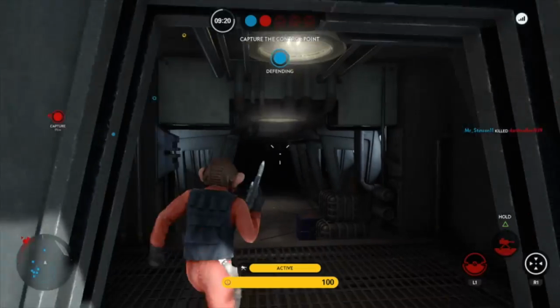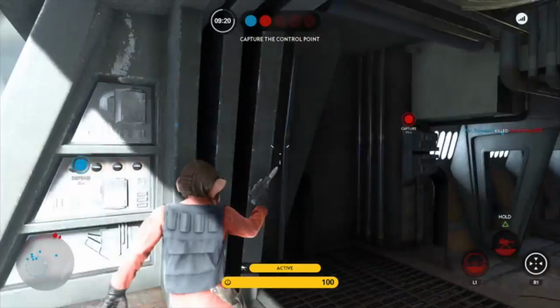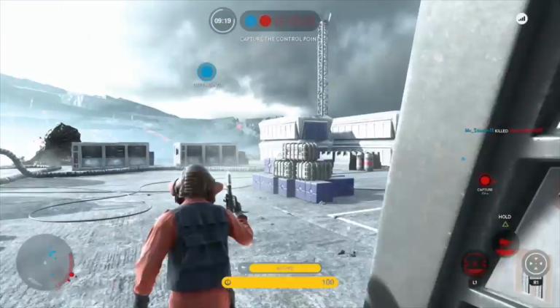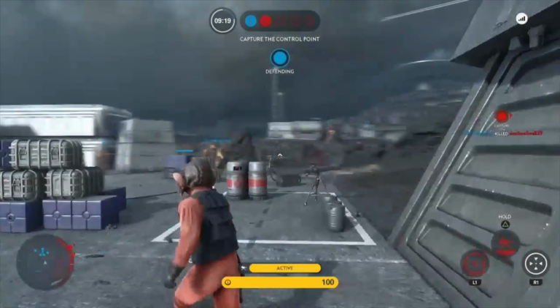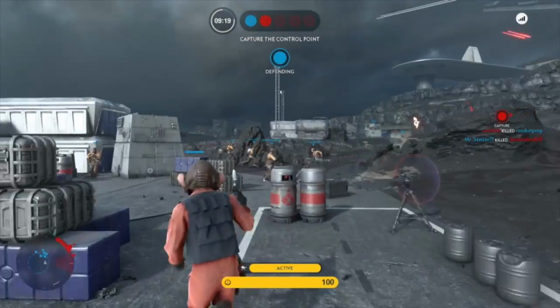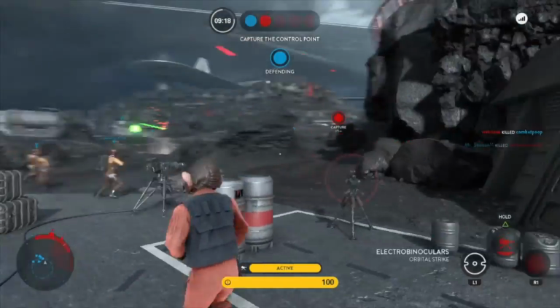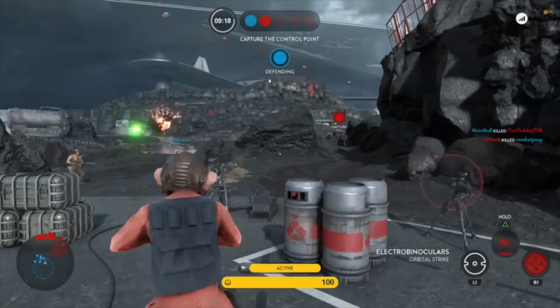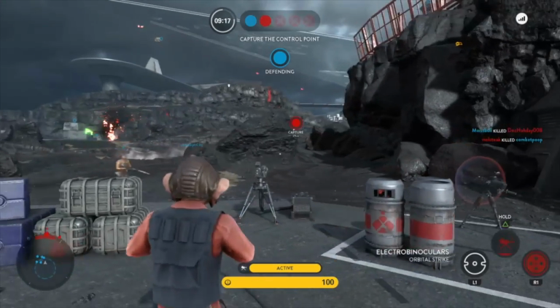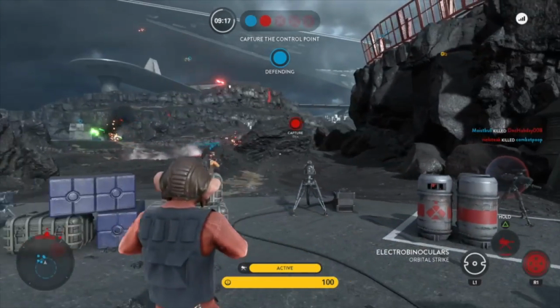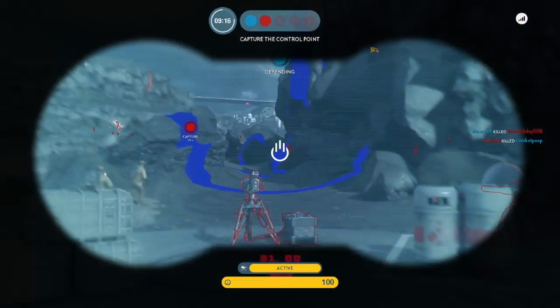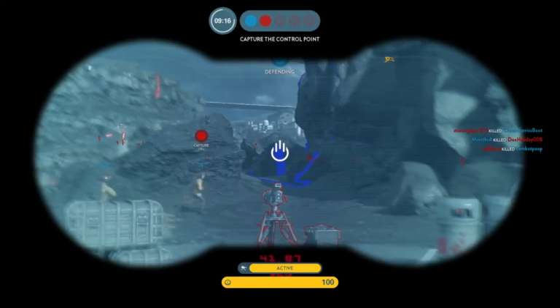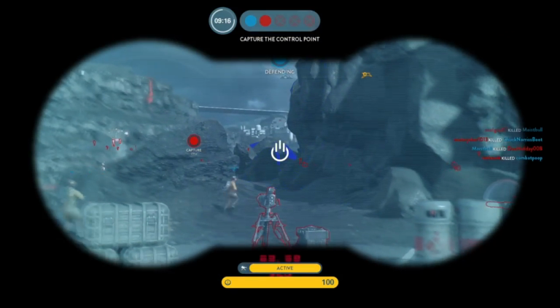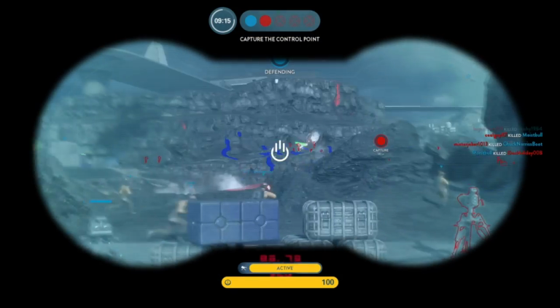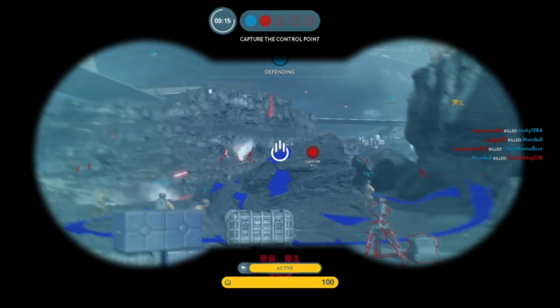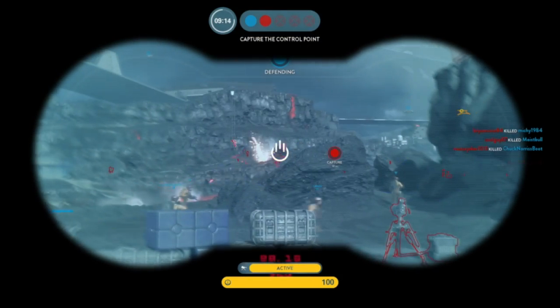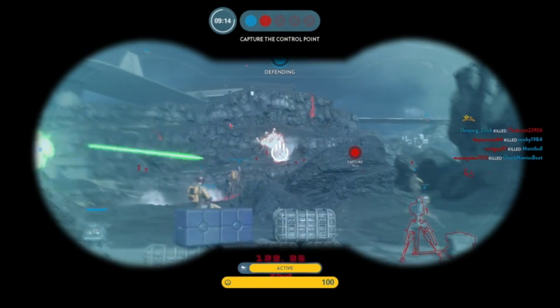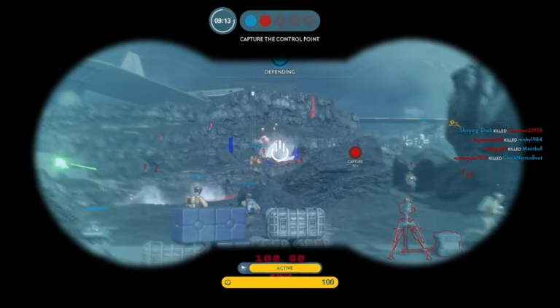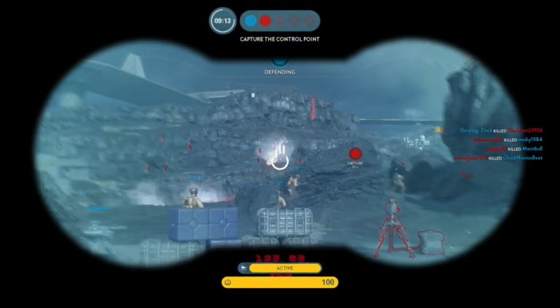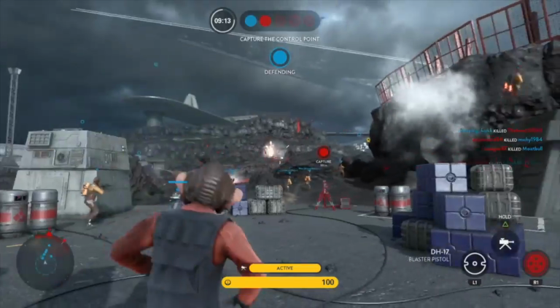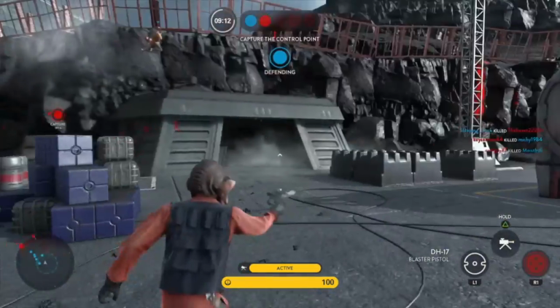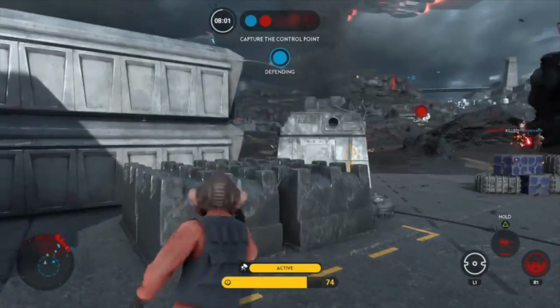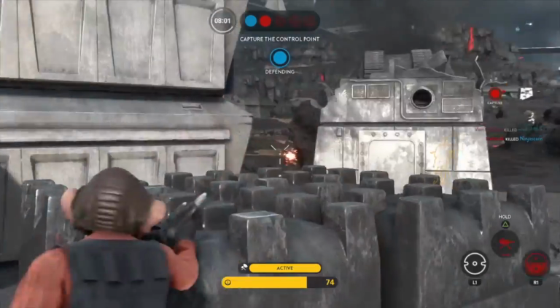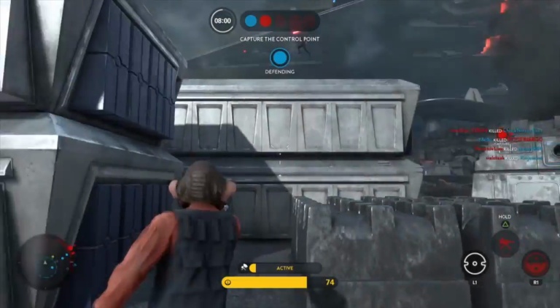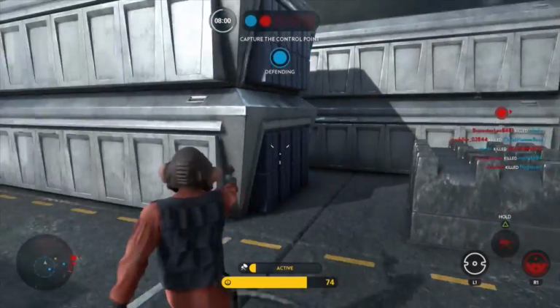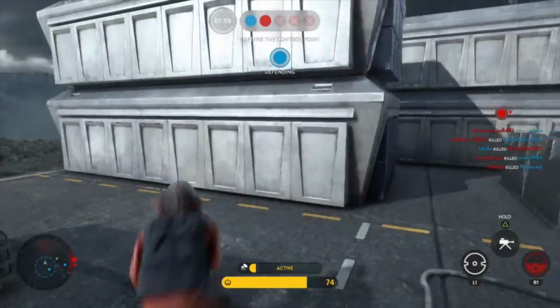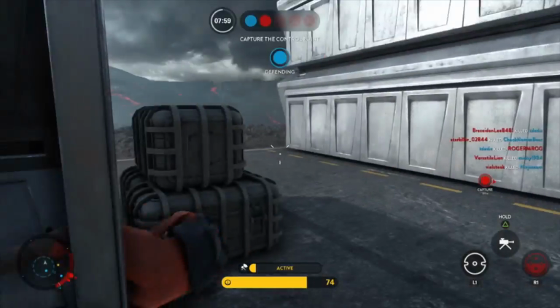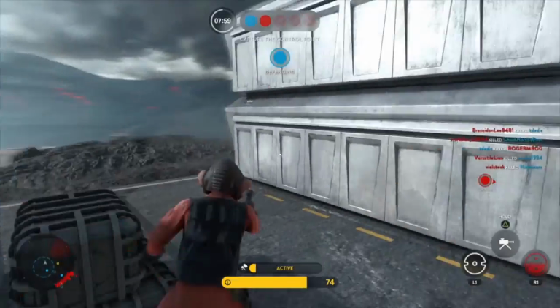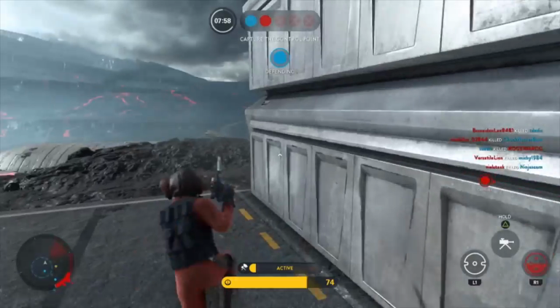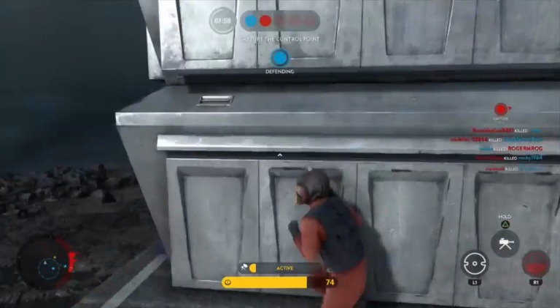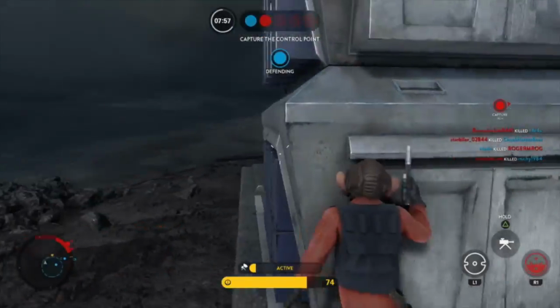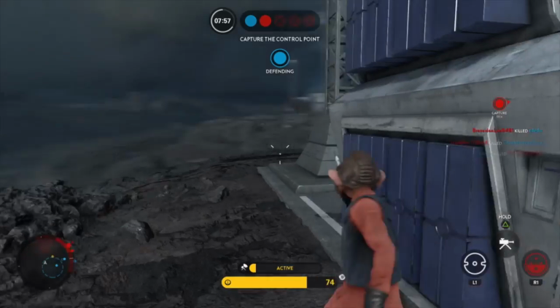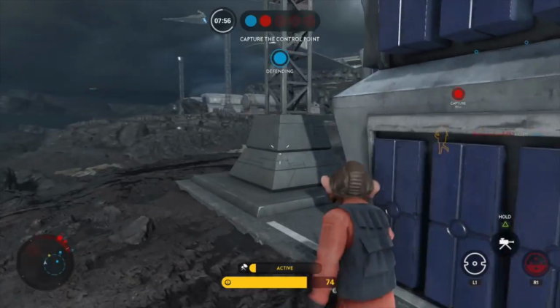Nyan Nub is a mid to long range sniper whose main advantage lies in his rapid fire pulse cannon. His trait is an upgradeable turret that upgrades to explosive shot after scoring enough hits. Replacing his turret or it being destroyed will reset the bar.